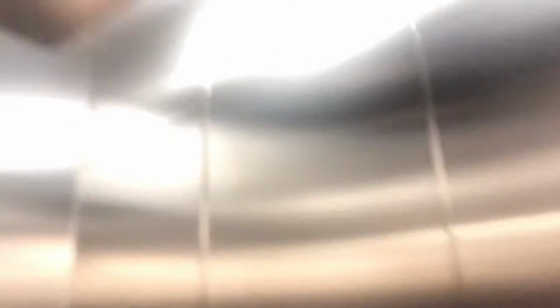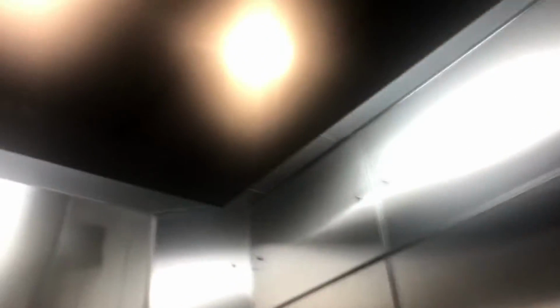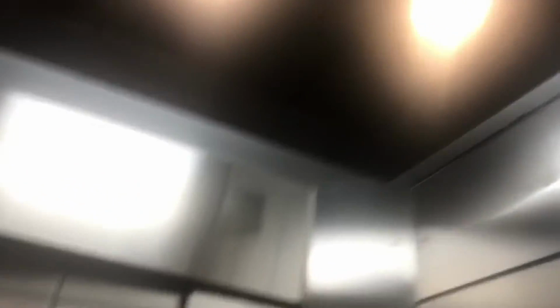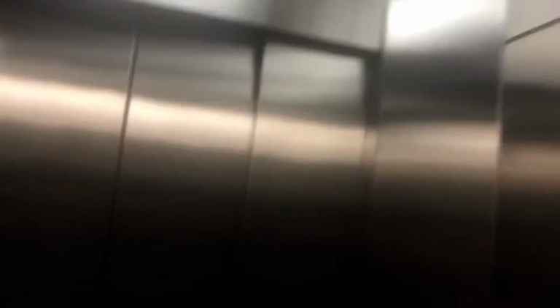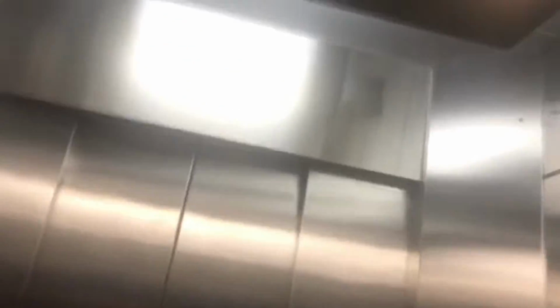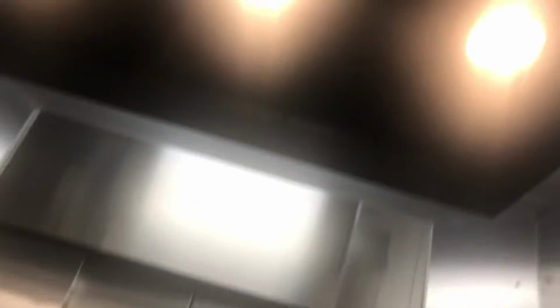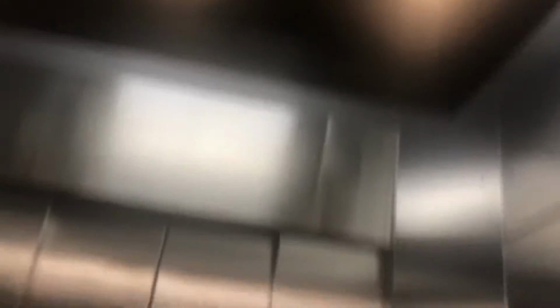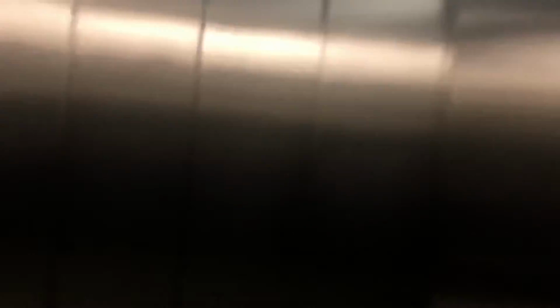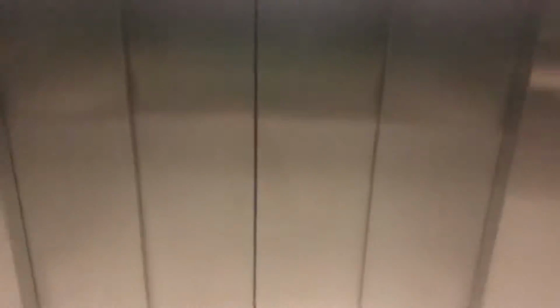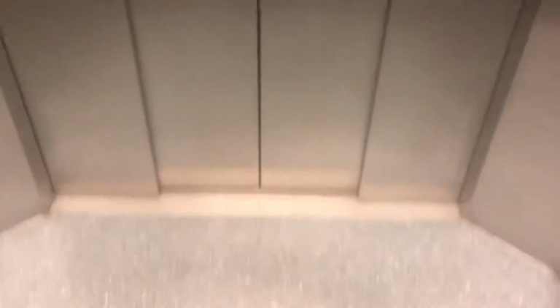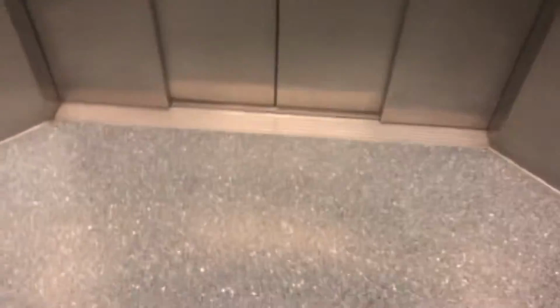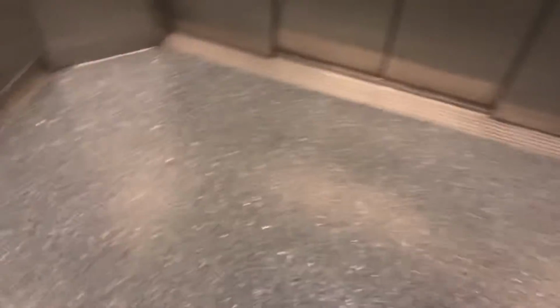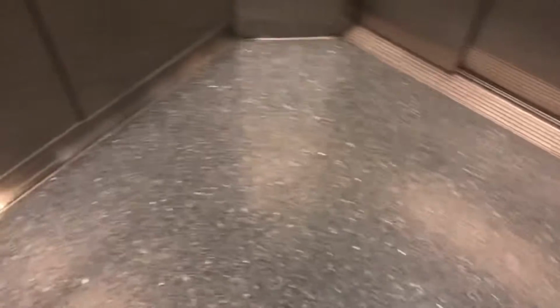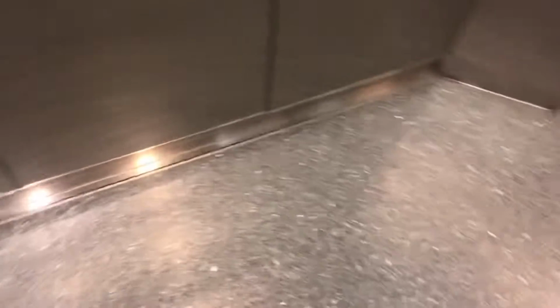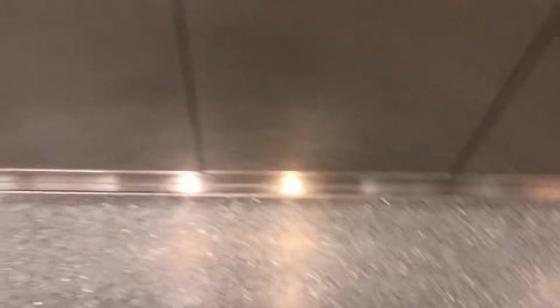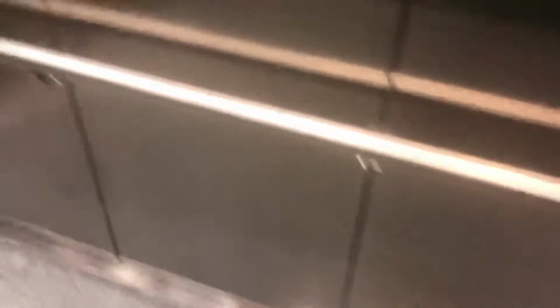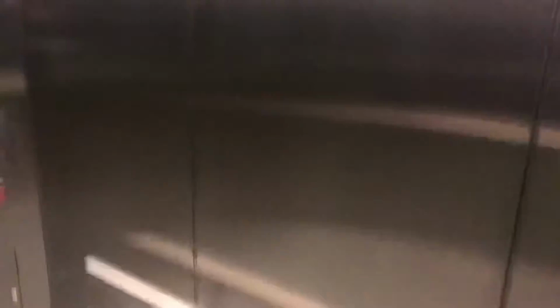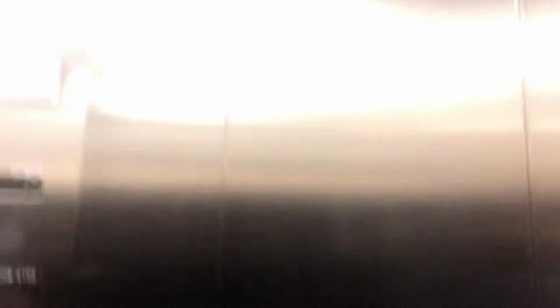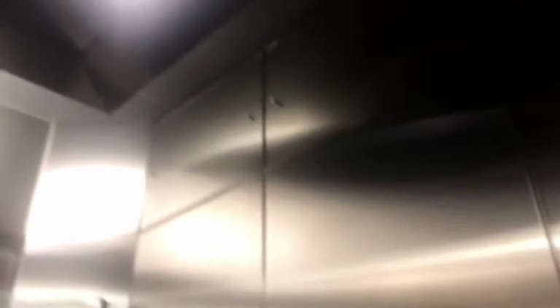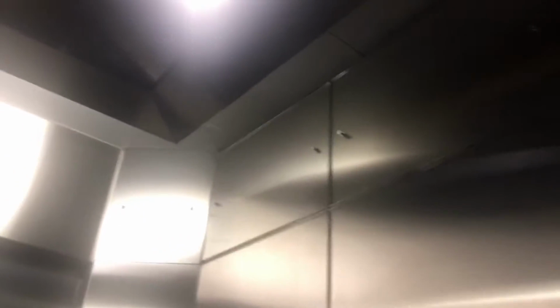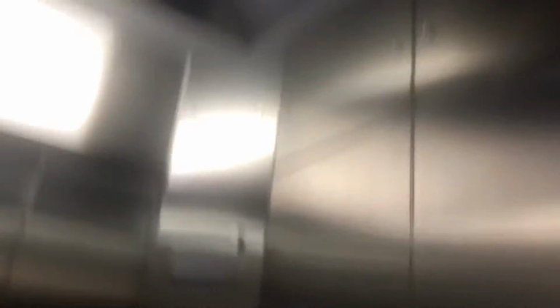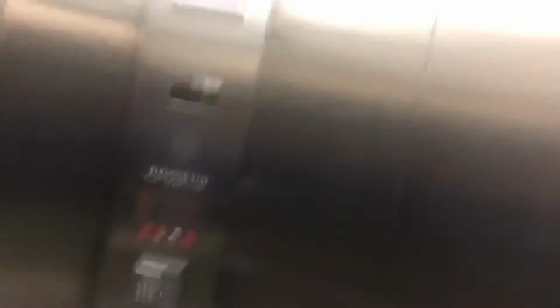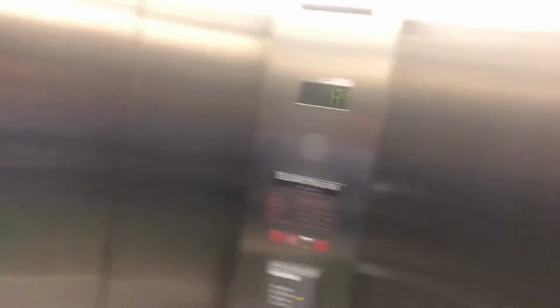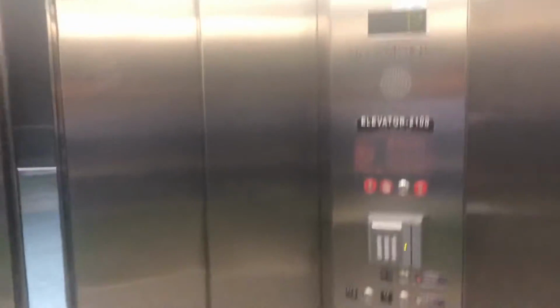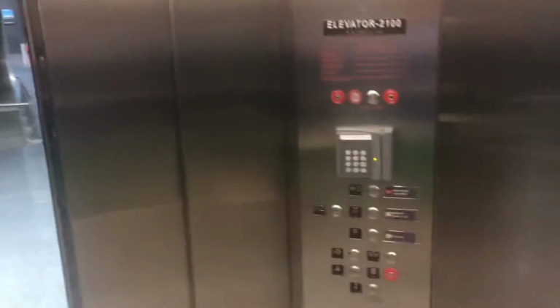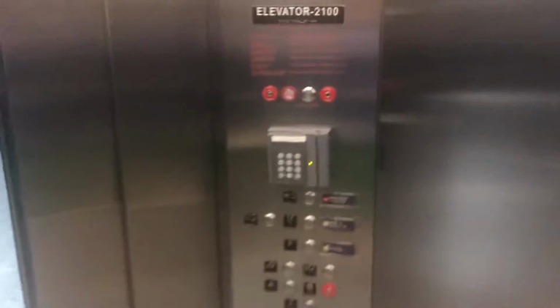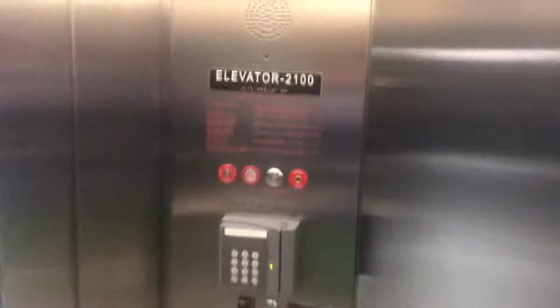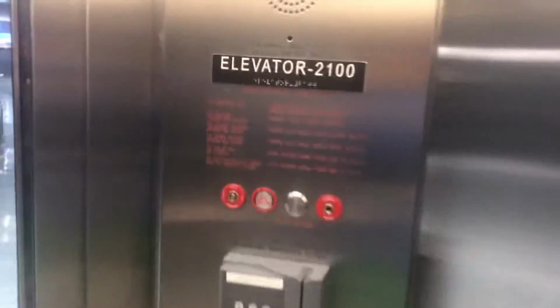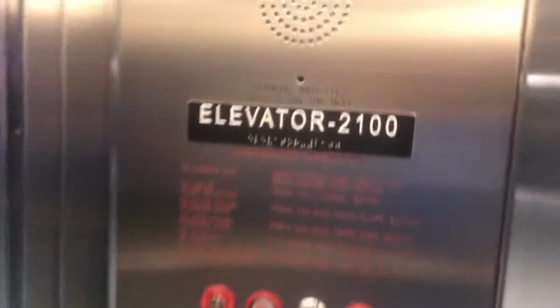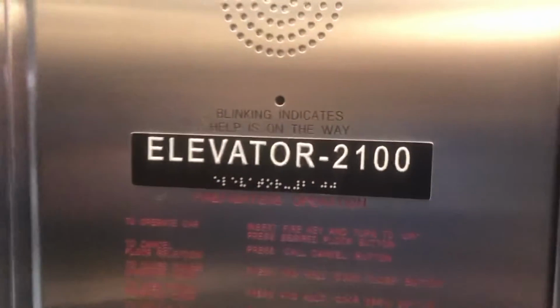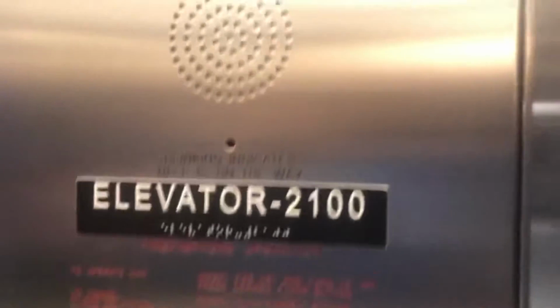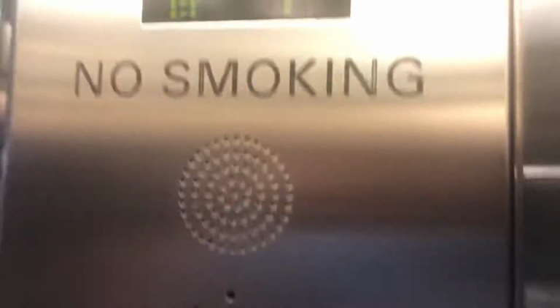It's a big elevator. It's huge, but it's just a basic elevator. There's nothing fancy about it. Elevator 2100.